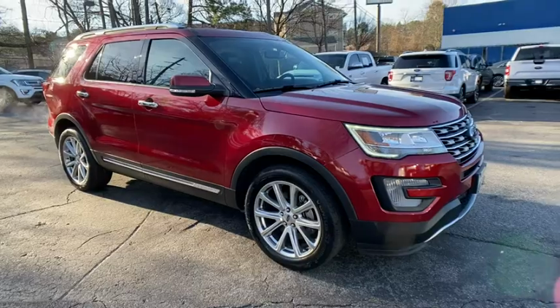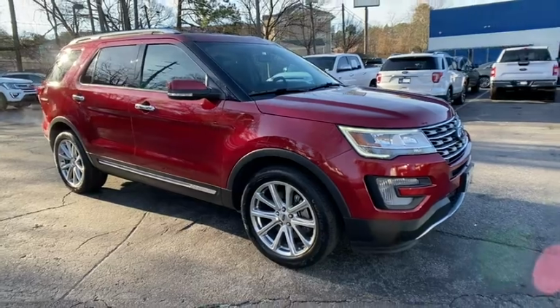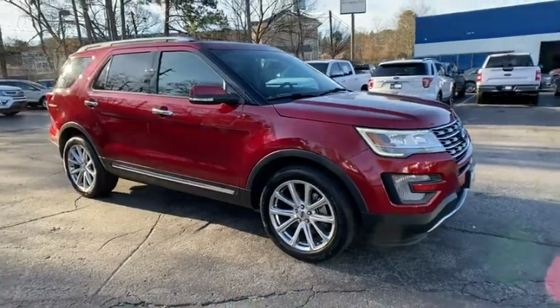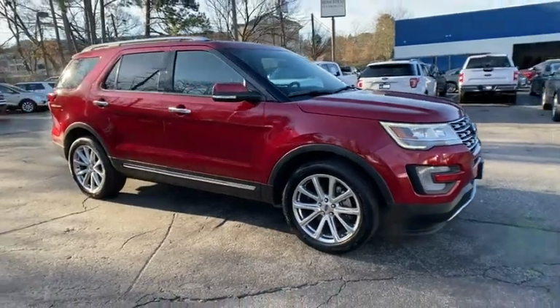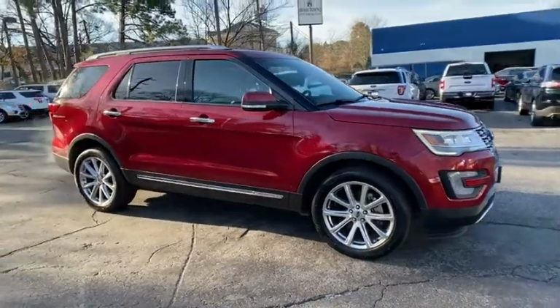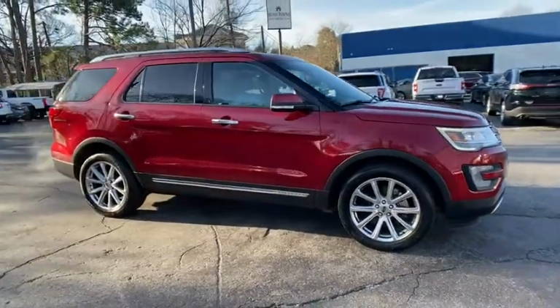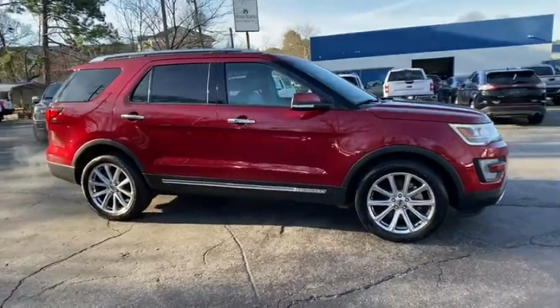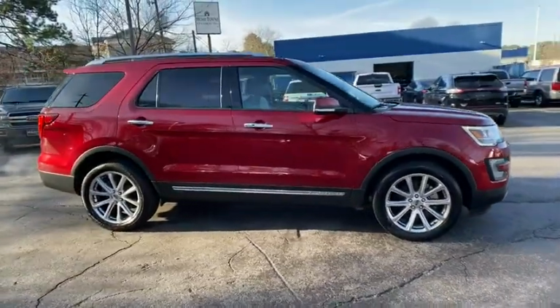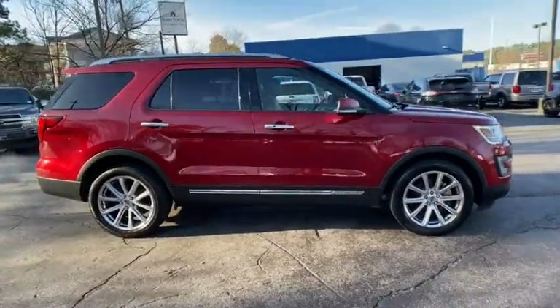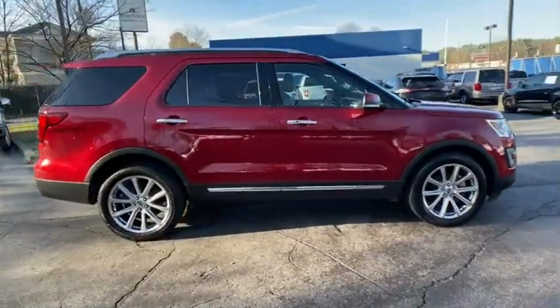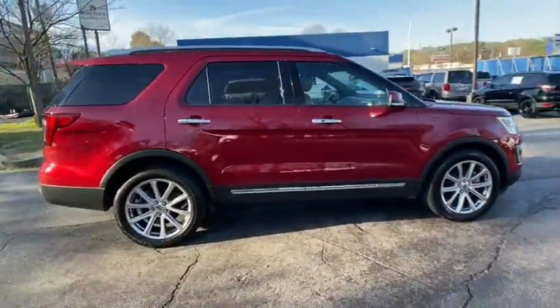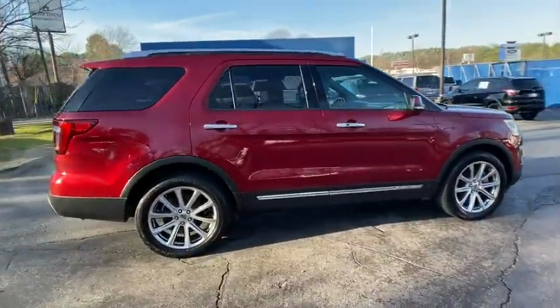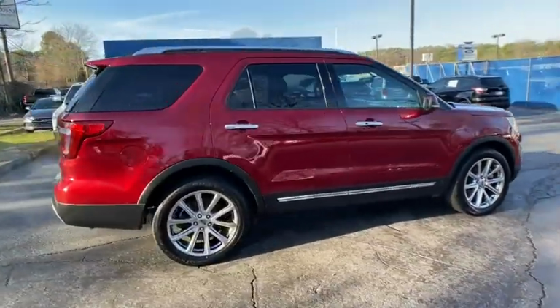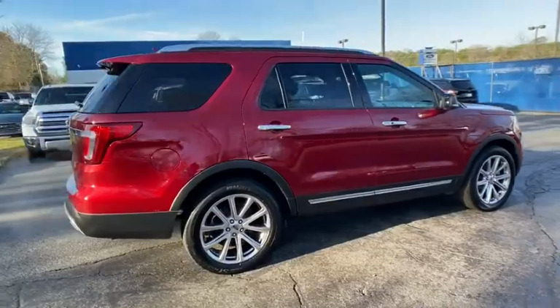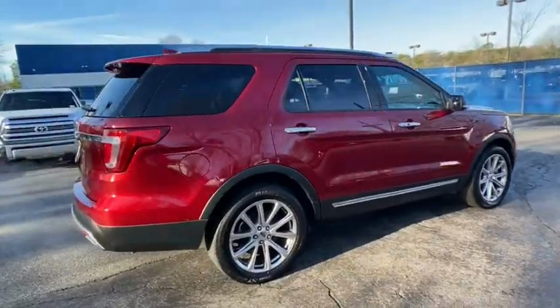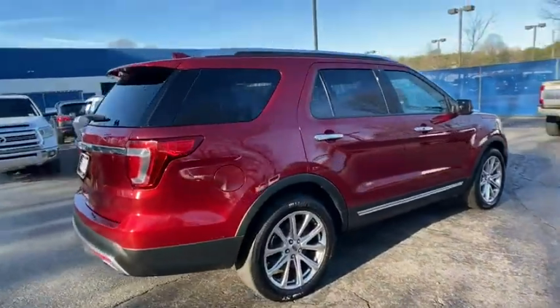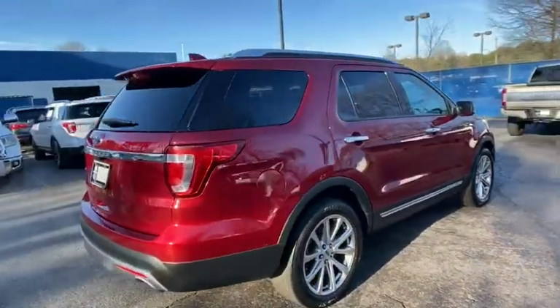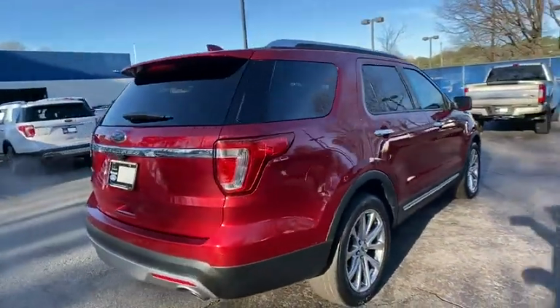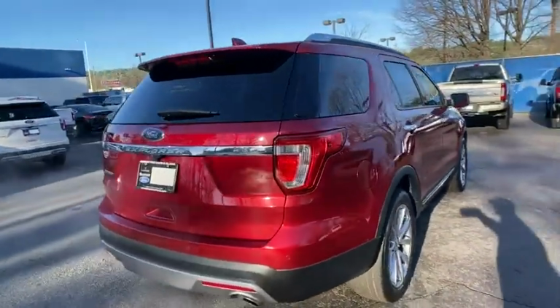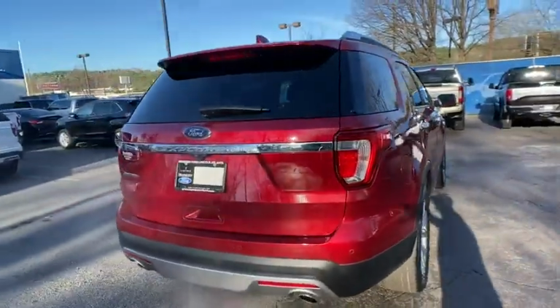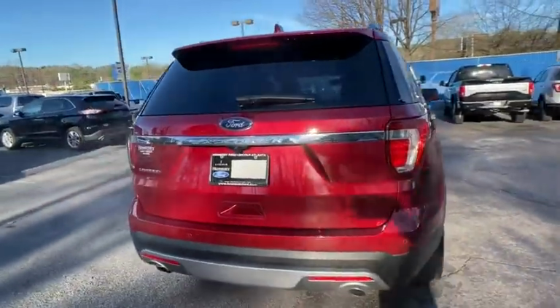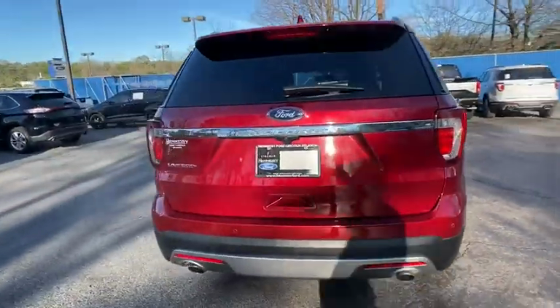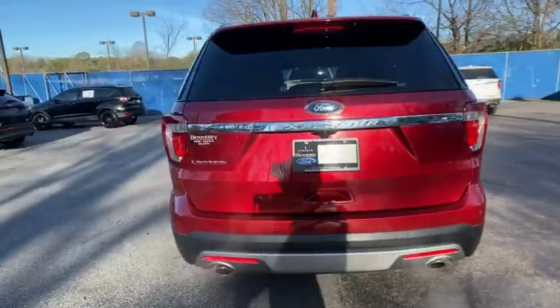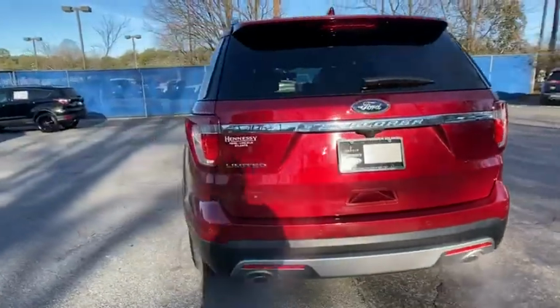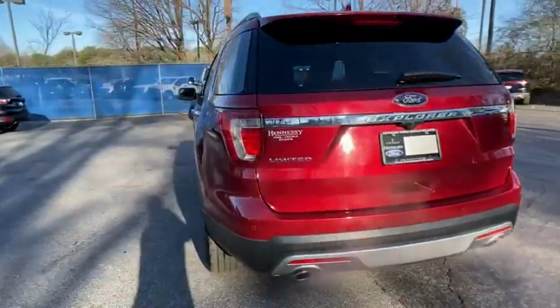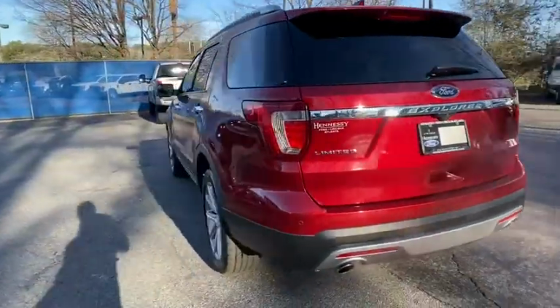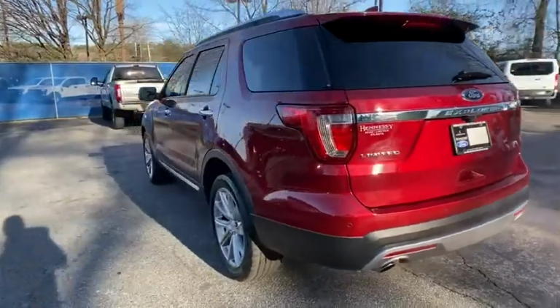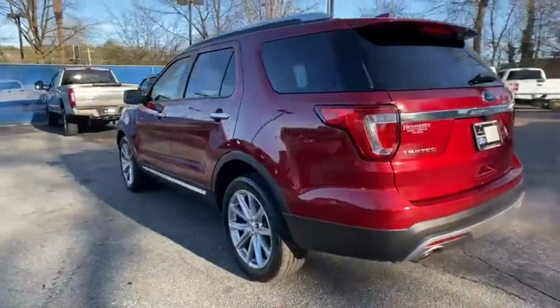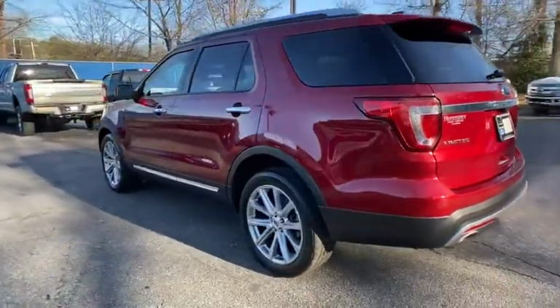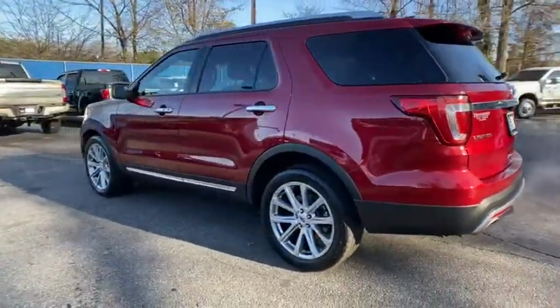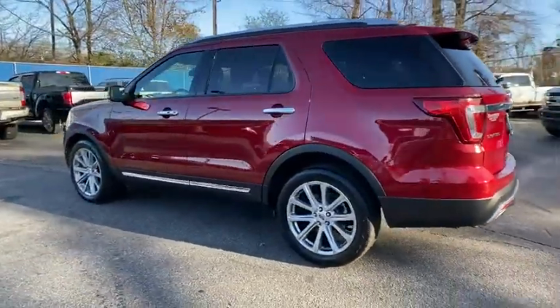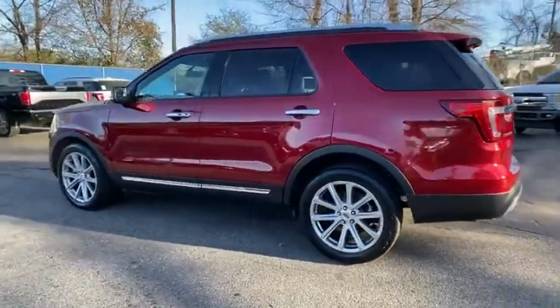Stop by and take a look at the 2017 Ford Explorer. You've got a lot of capabilities to call on in a Ford Explorer. Don't underestimate your choices. This vehicle has less than 30,000 miles.